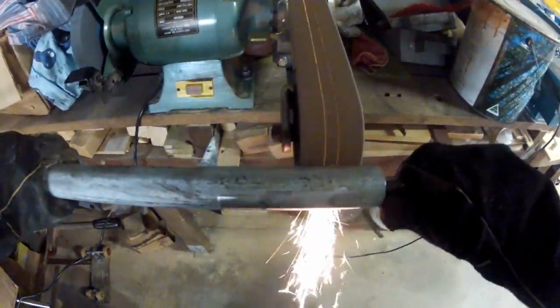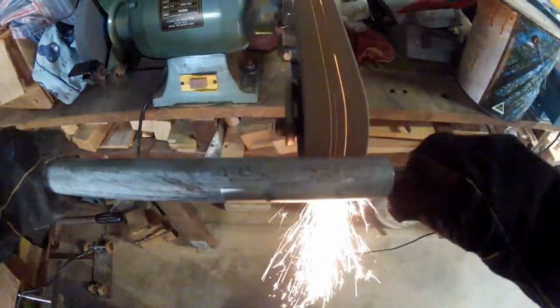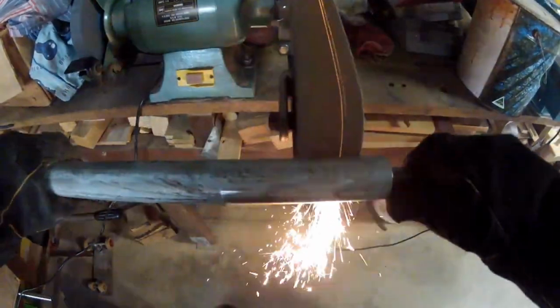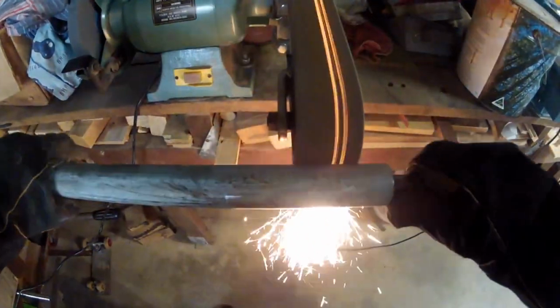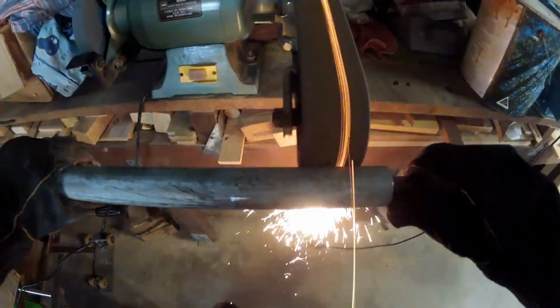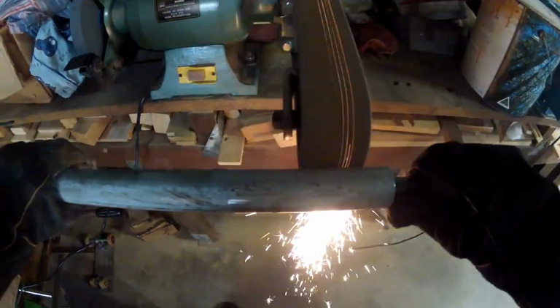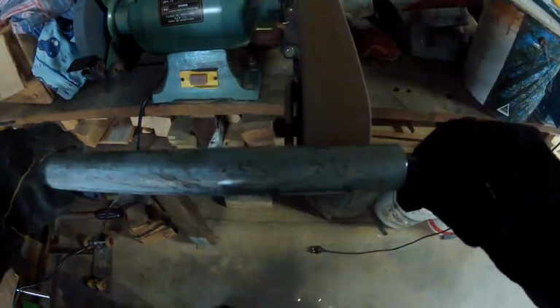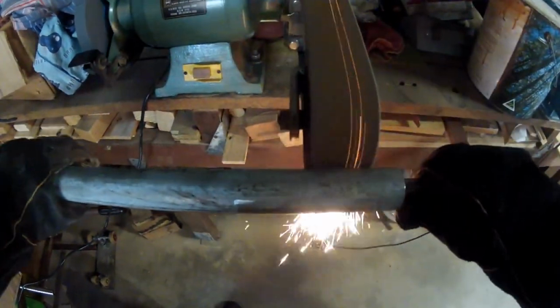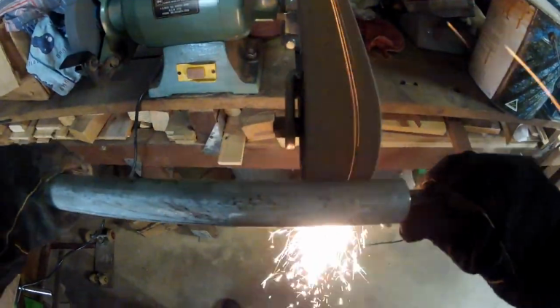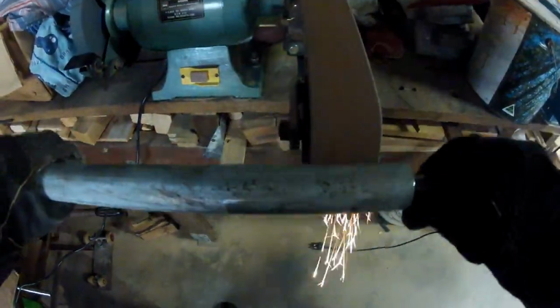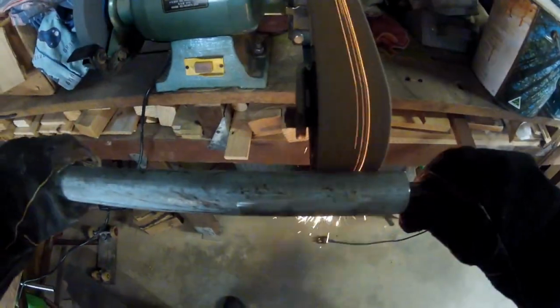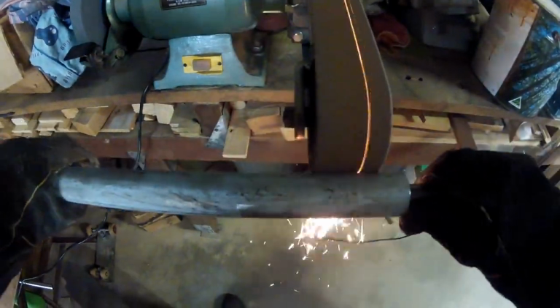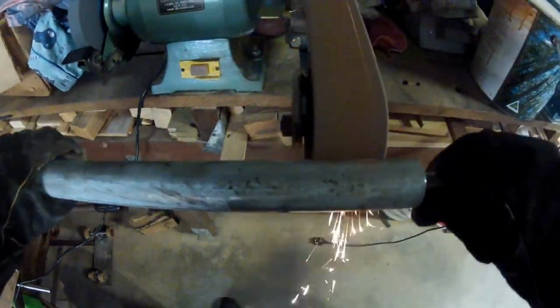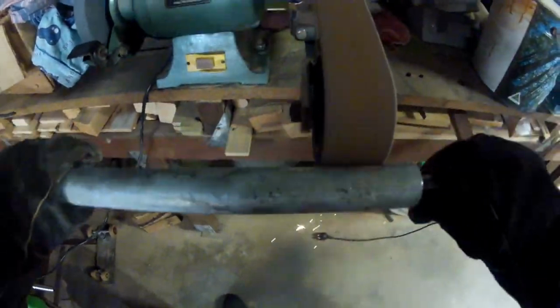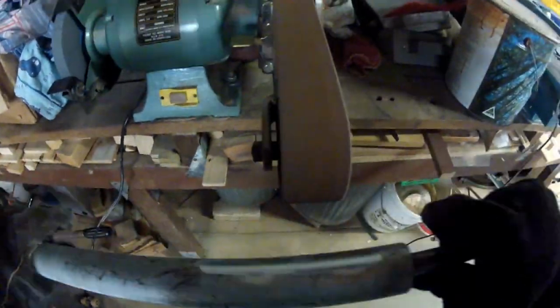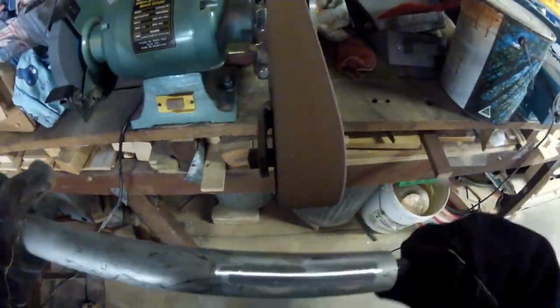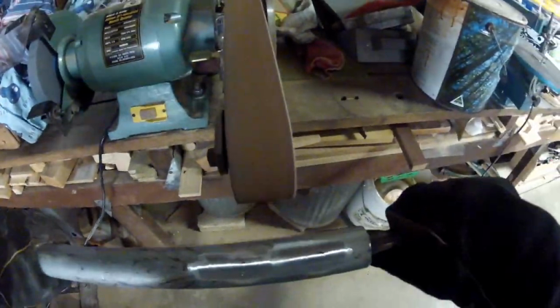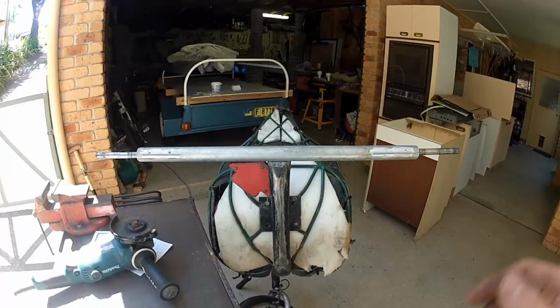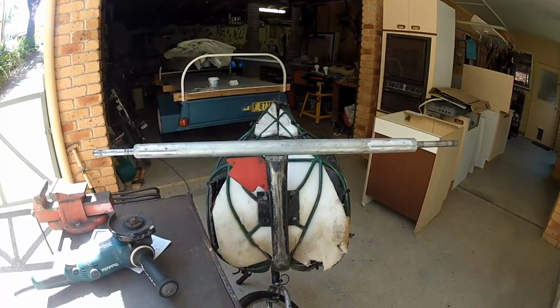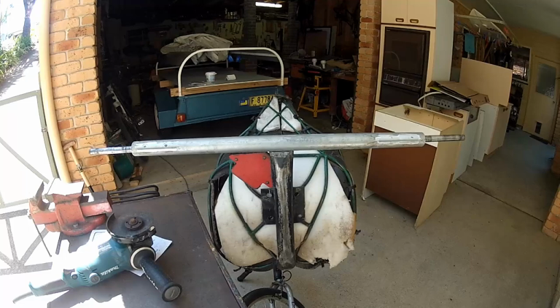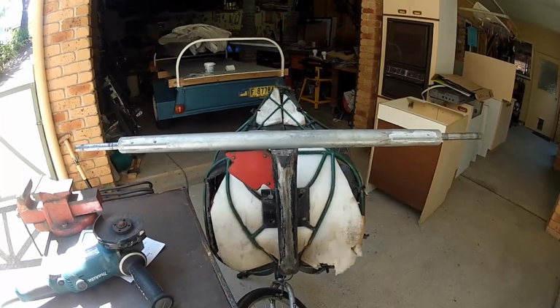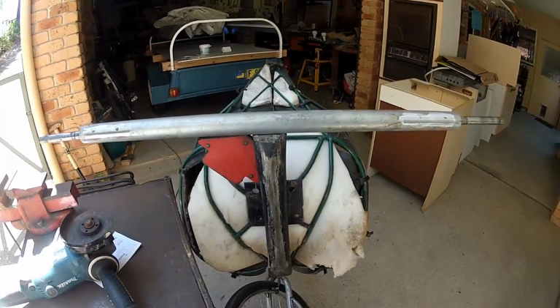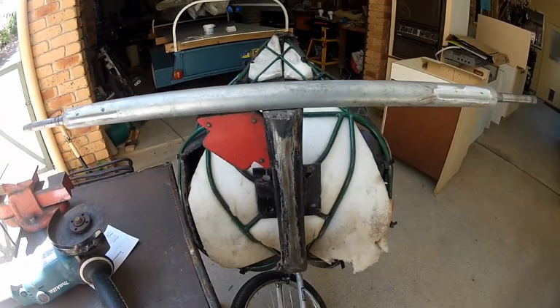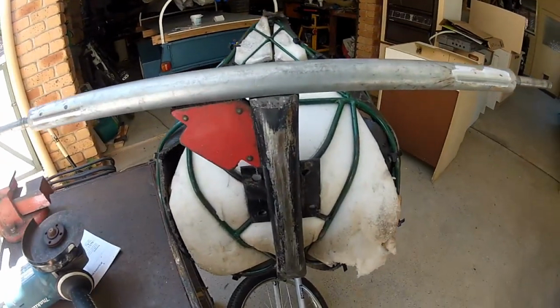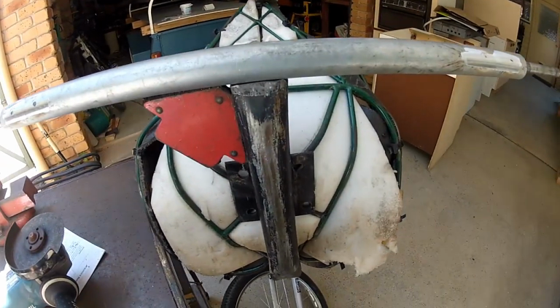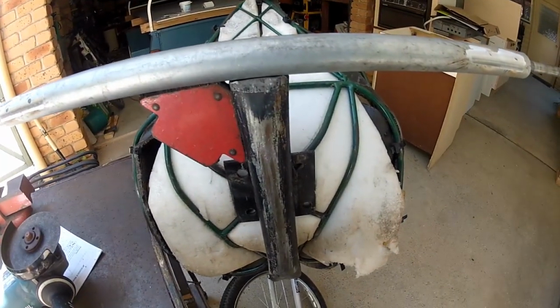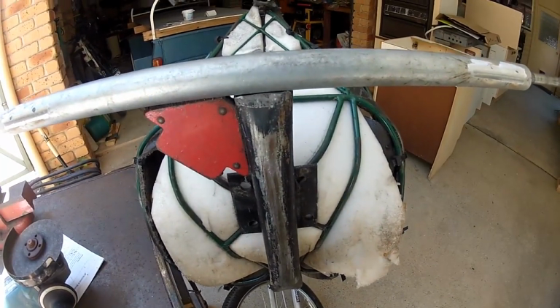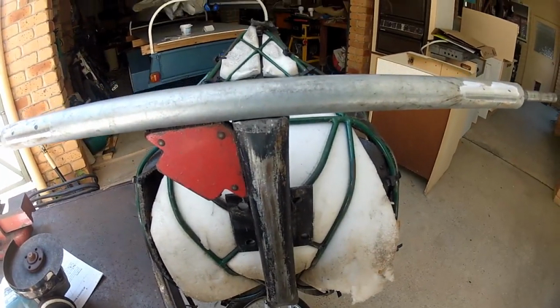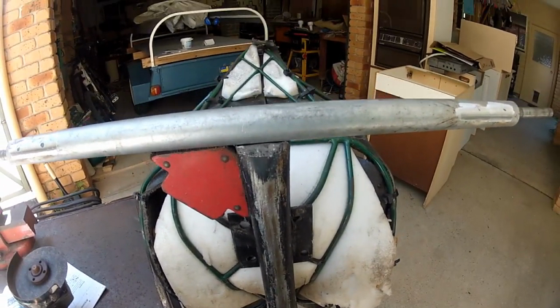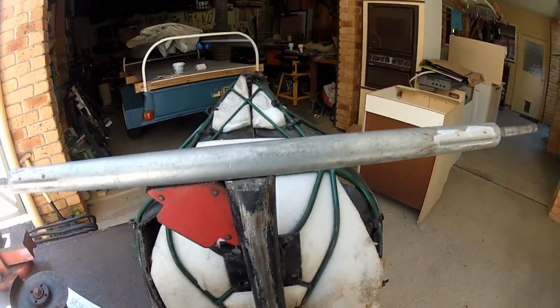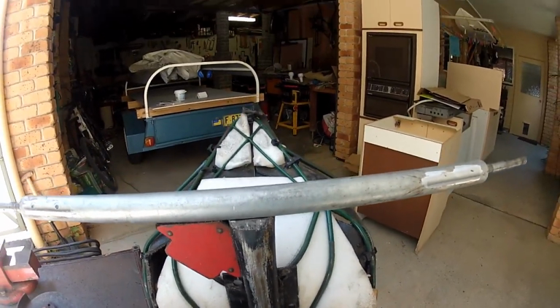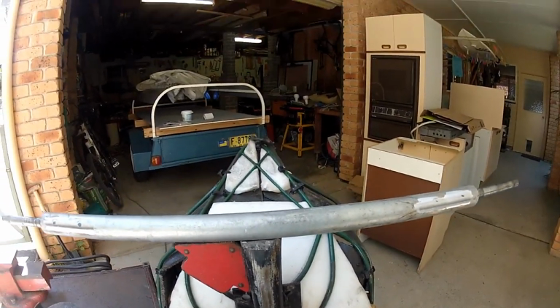Once cooled, grind the weld back. If done properly, you shouldn't be able to see the weld at all. Now, set your completed axle onto your frame, being careful to ensure that it is square in all directions.